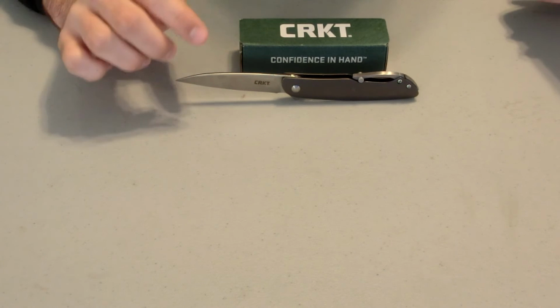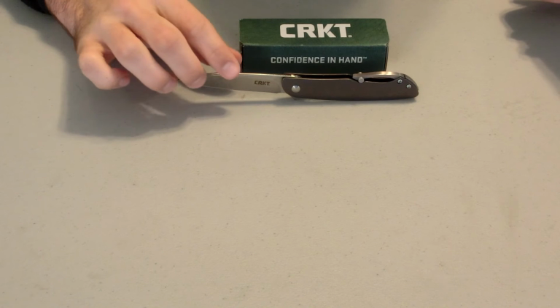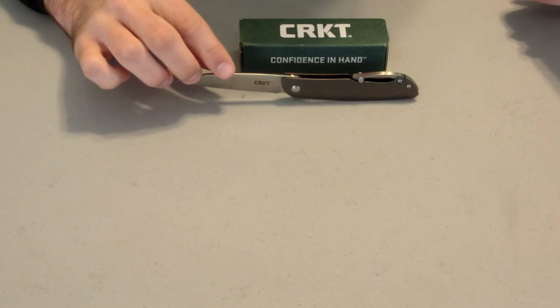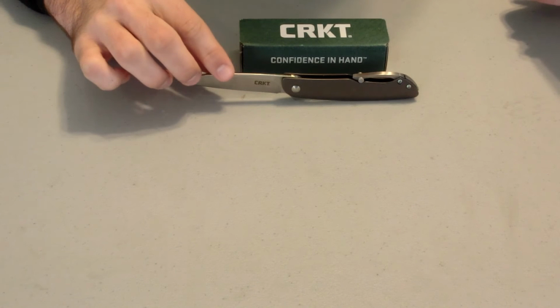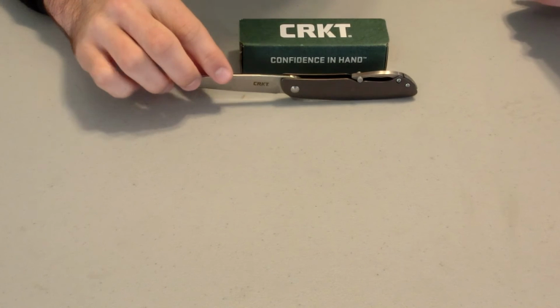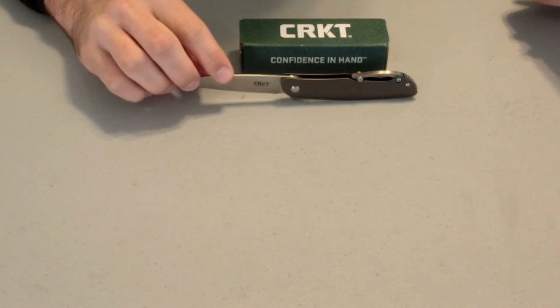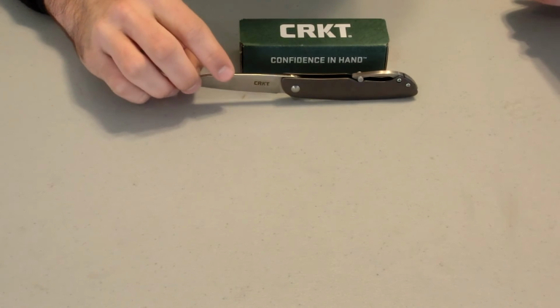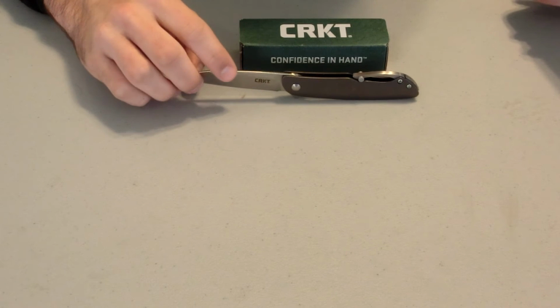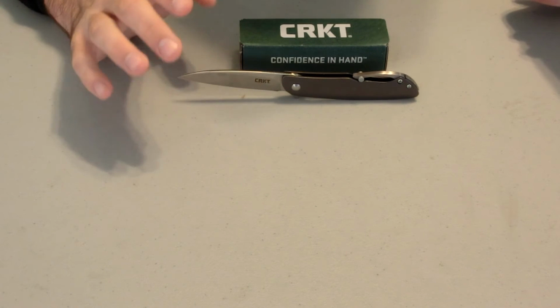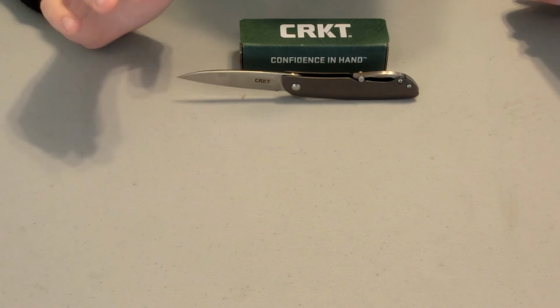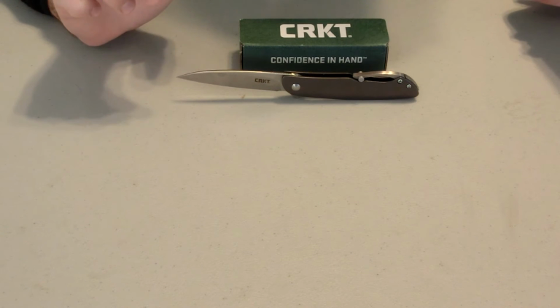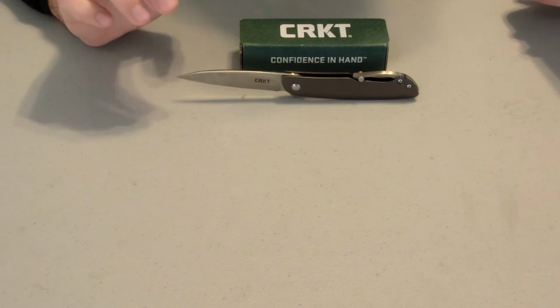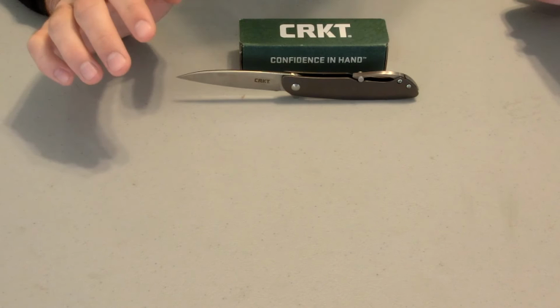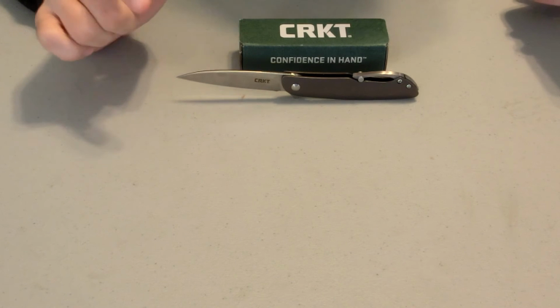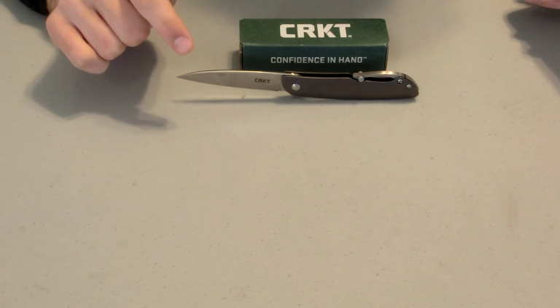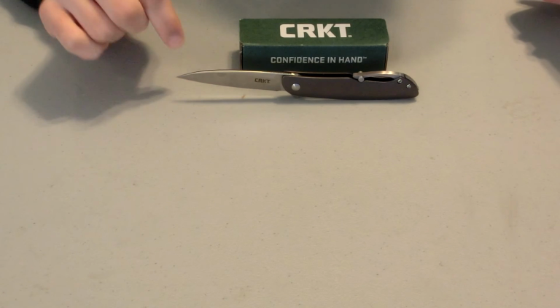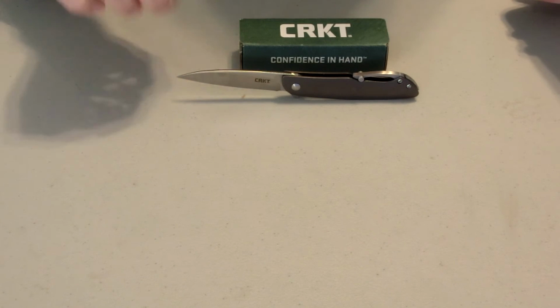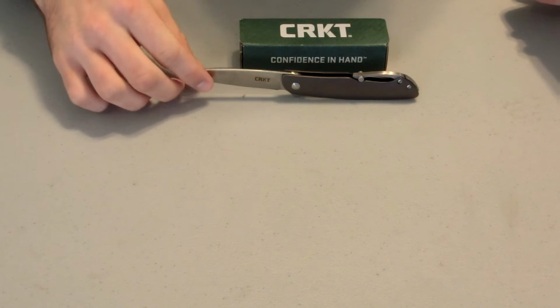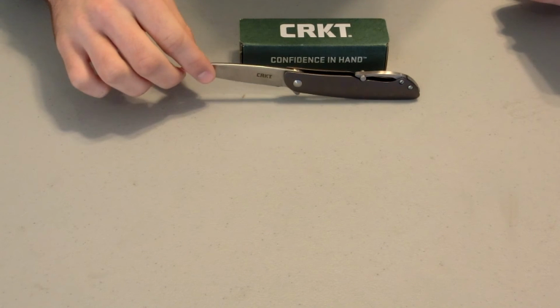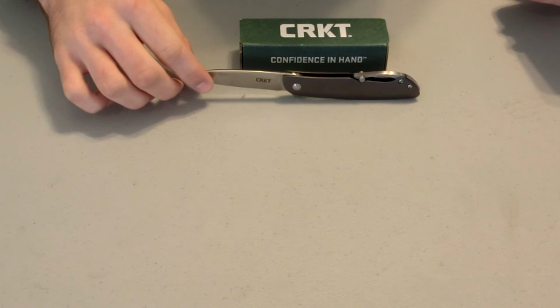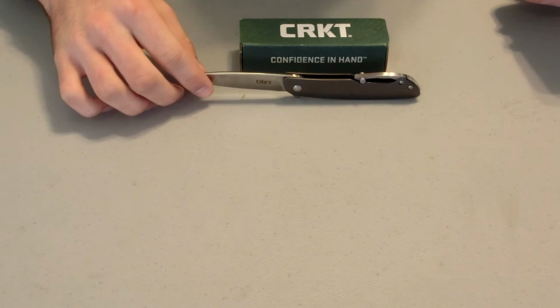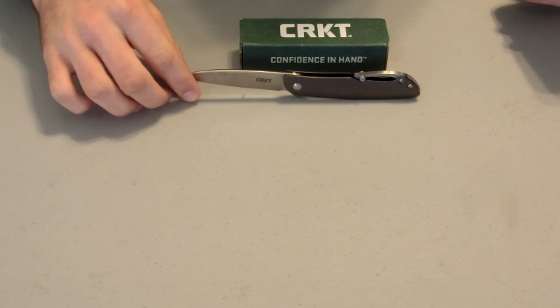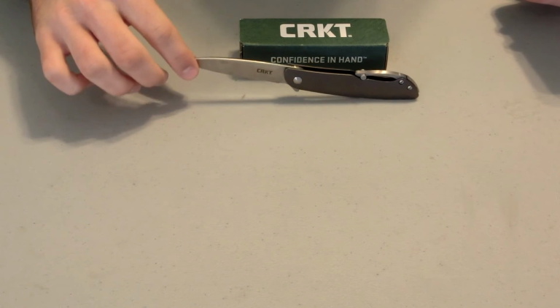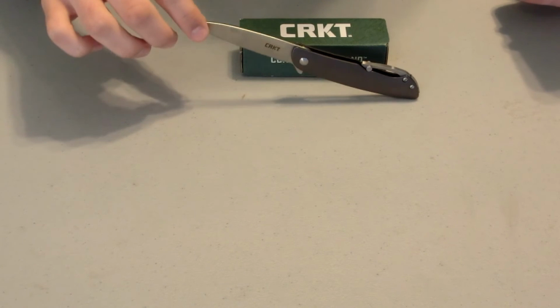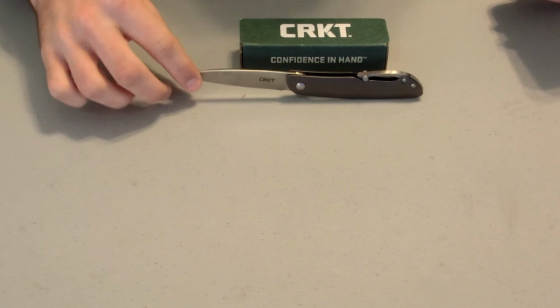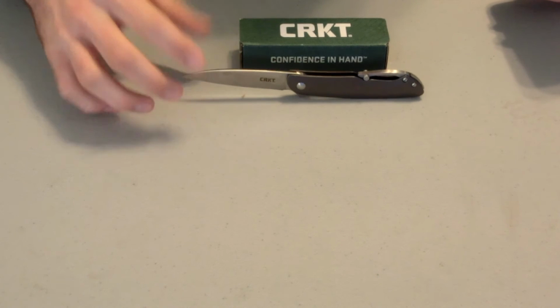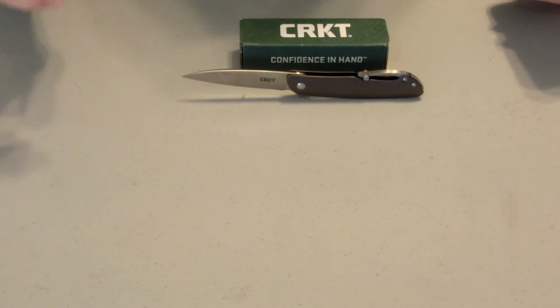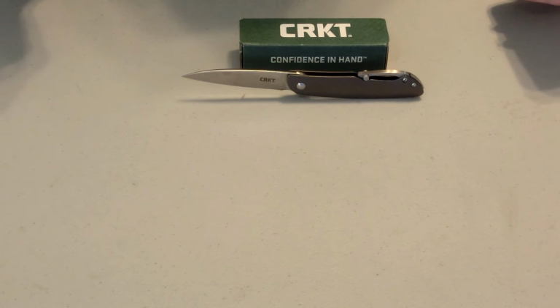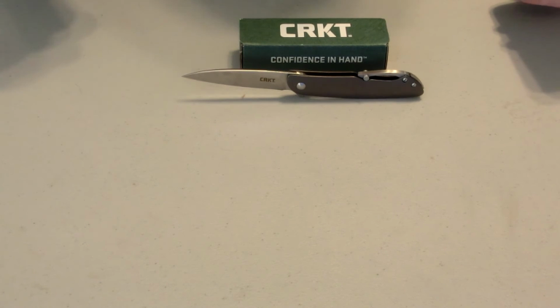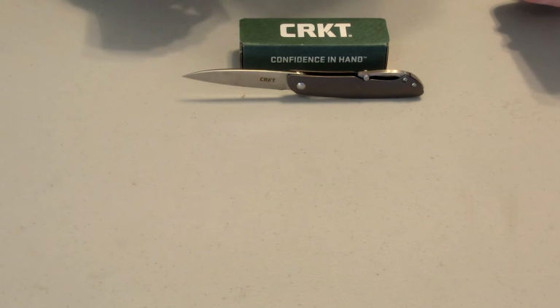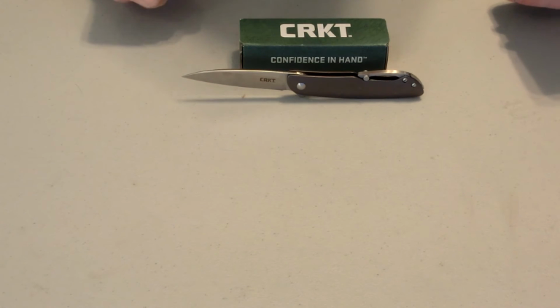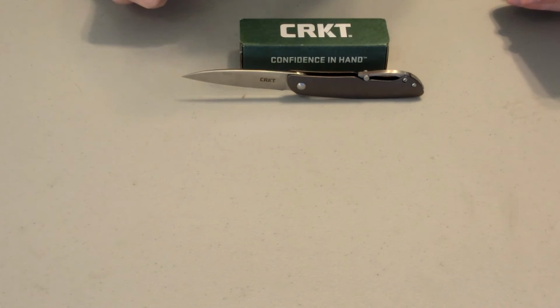It has great affordability at $24 — really, really affordable. If you haven't already, go ahead and pick one up. It has, again, a very unique design by Ken Onion. I really like it; I think it's one of the most unique designs of a pocket knife I've seen.